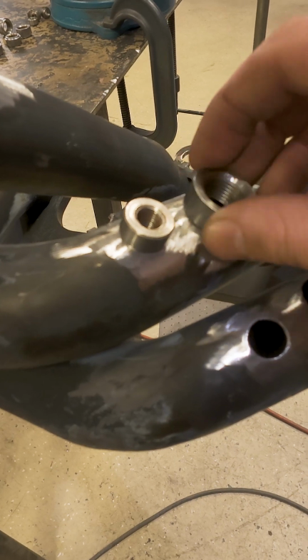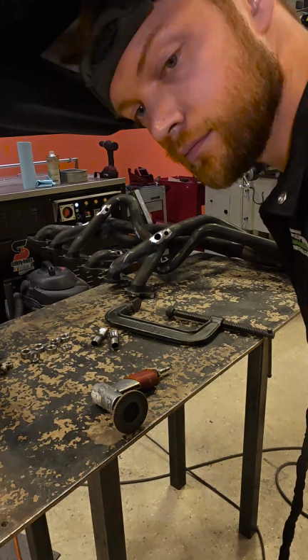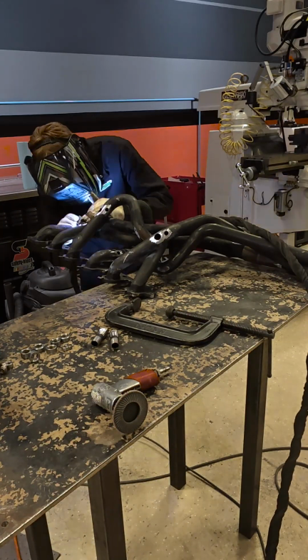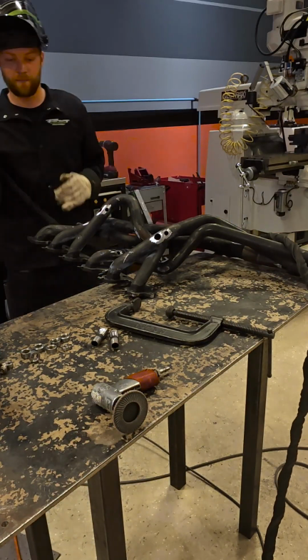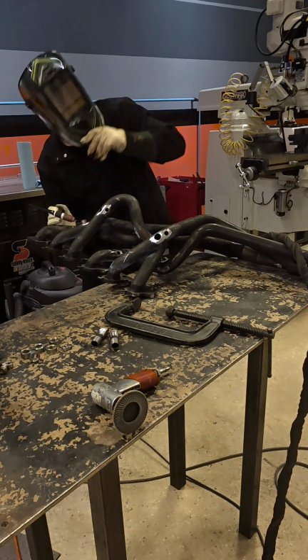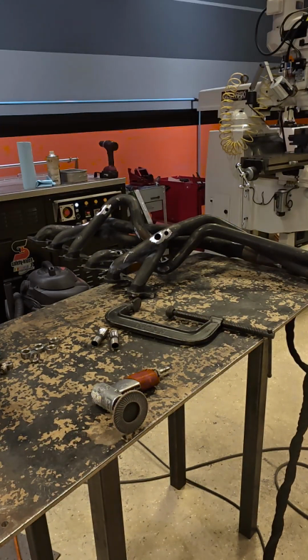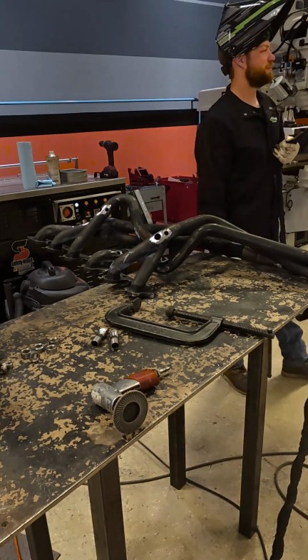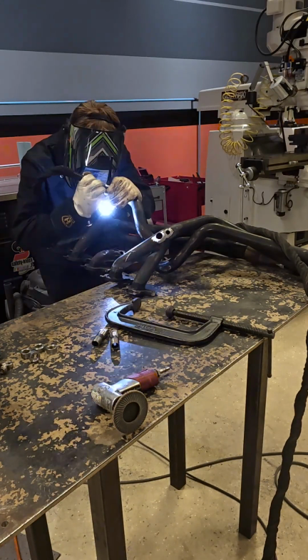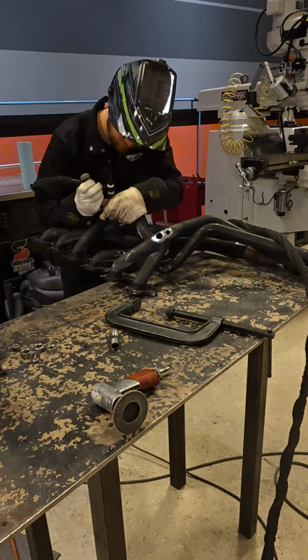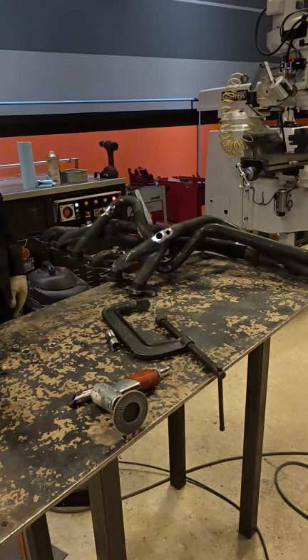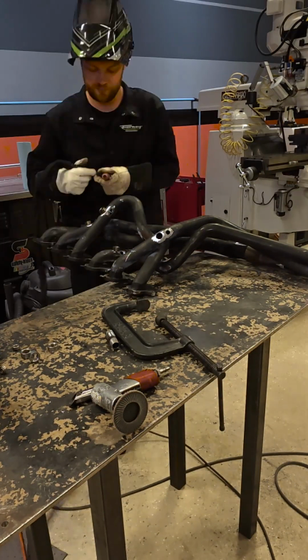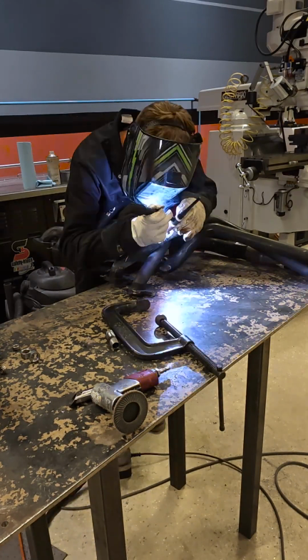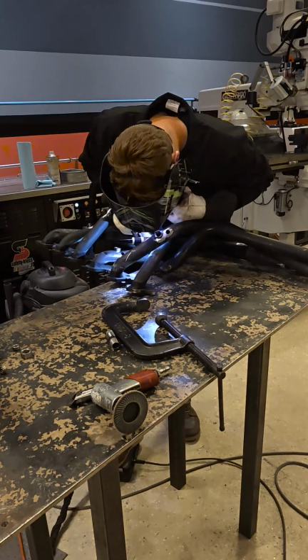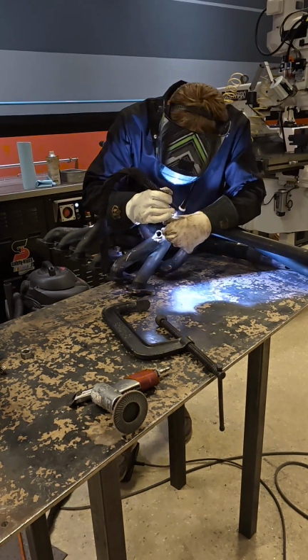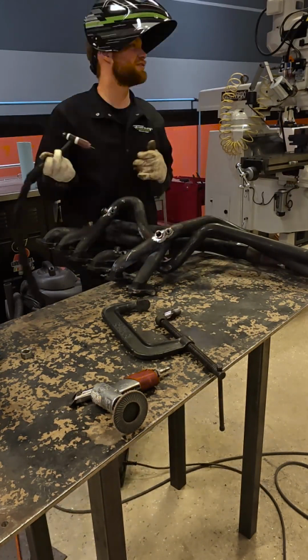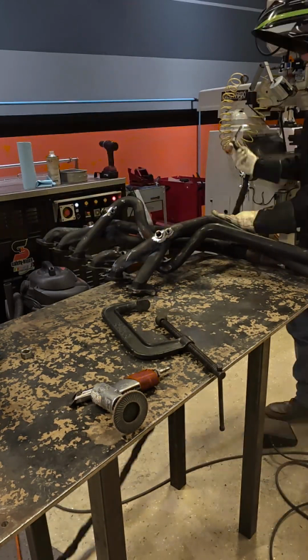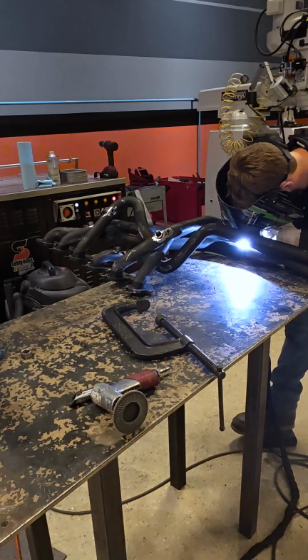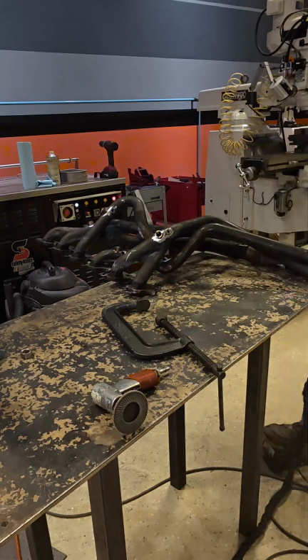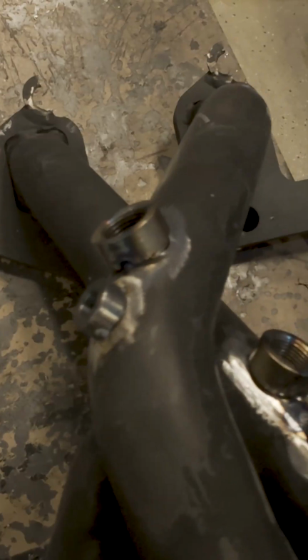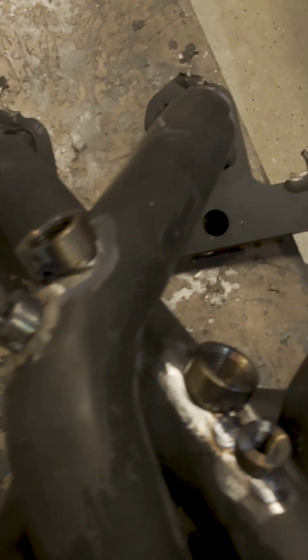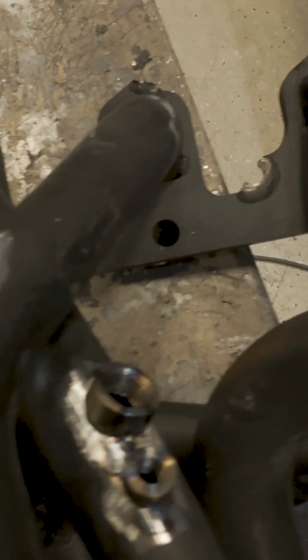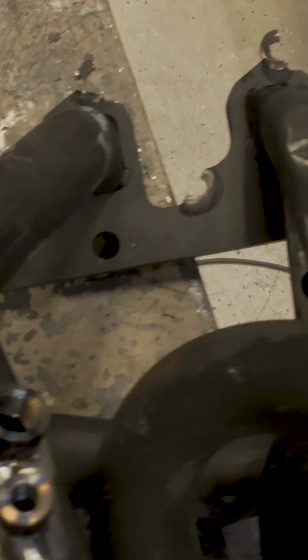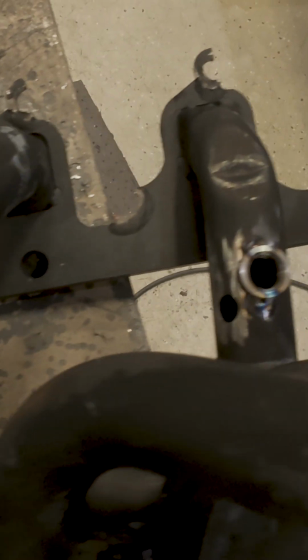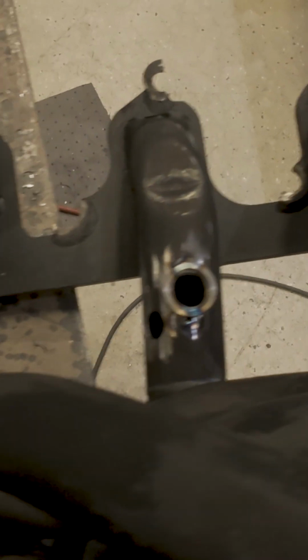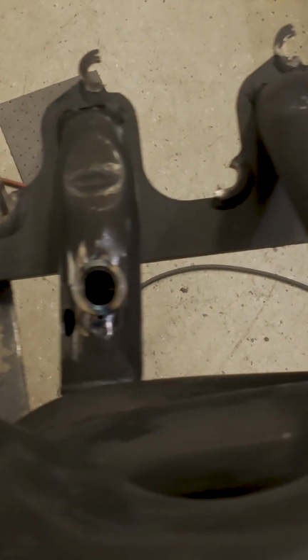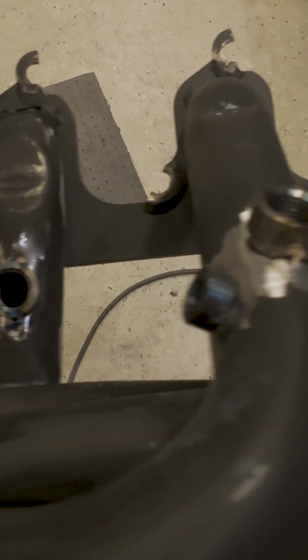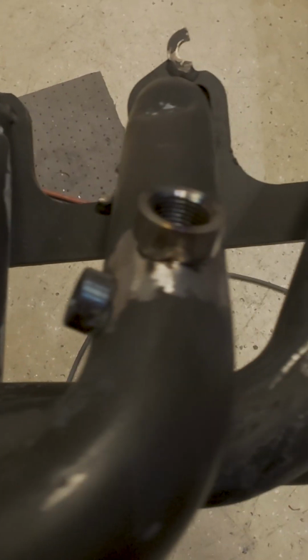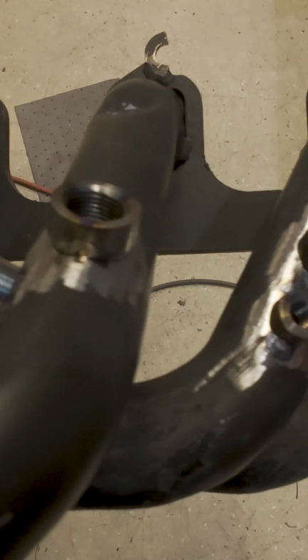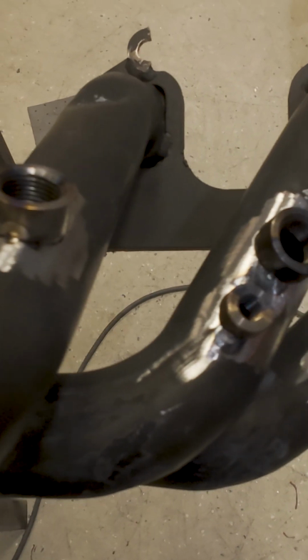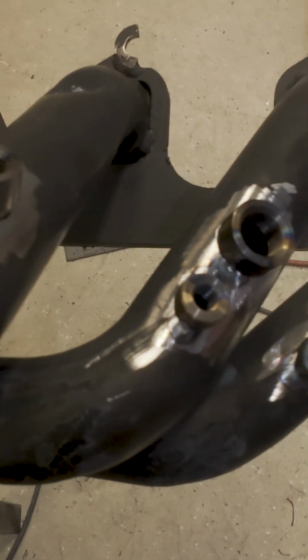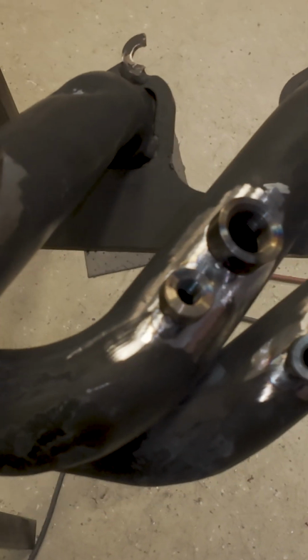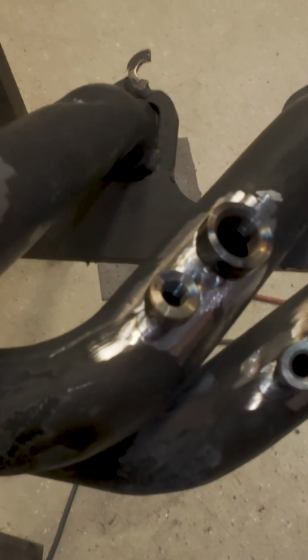We'll go through and tack each one individually so they are all set in position and we can make sure we can get all of them in place. This will make sure that everything is in the right spot before we weld them in fully.